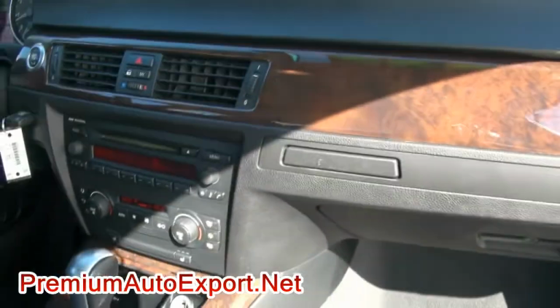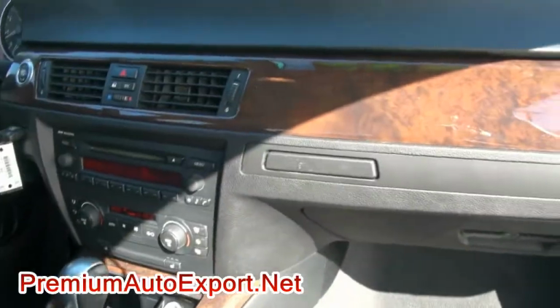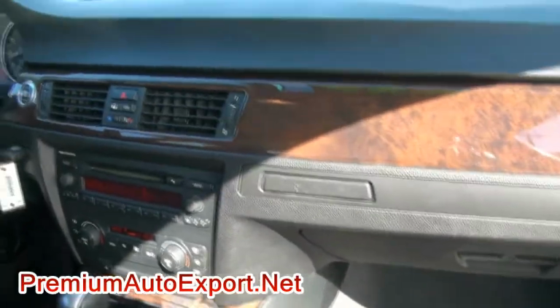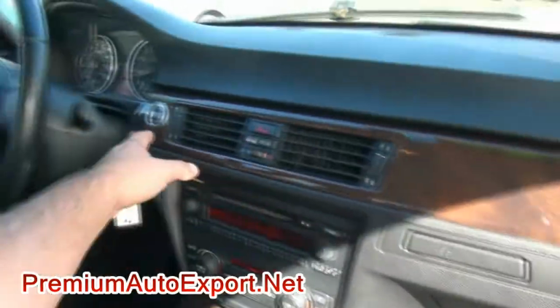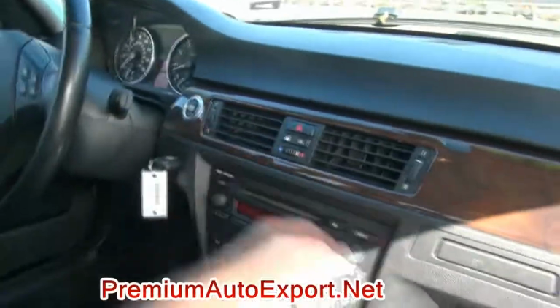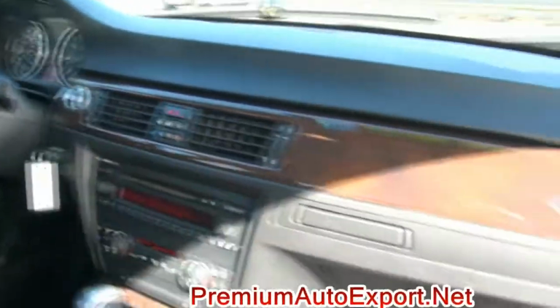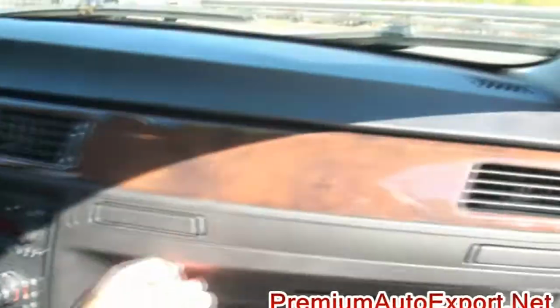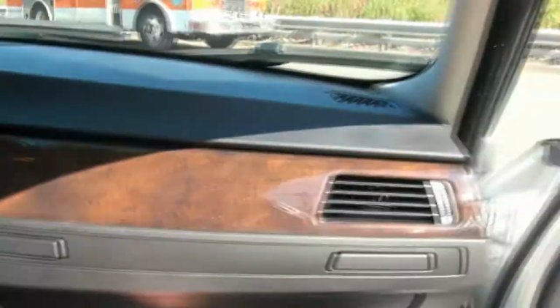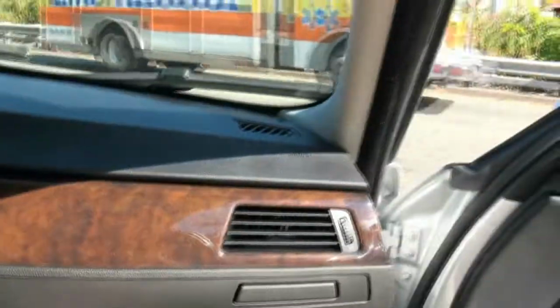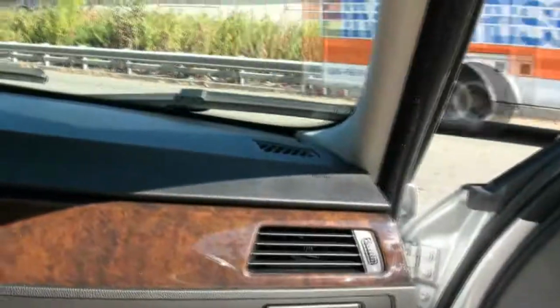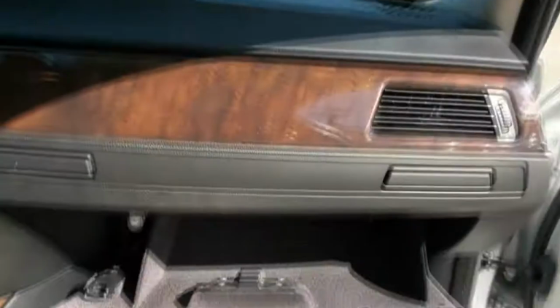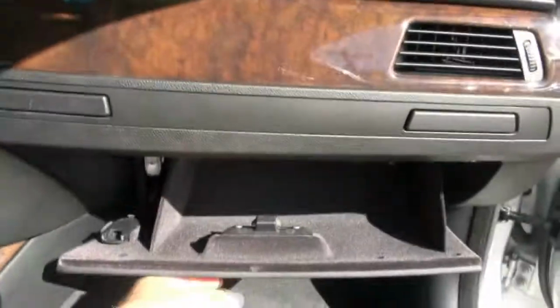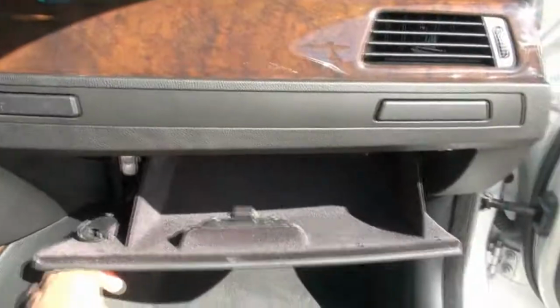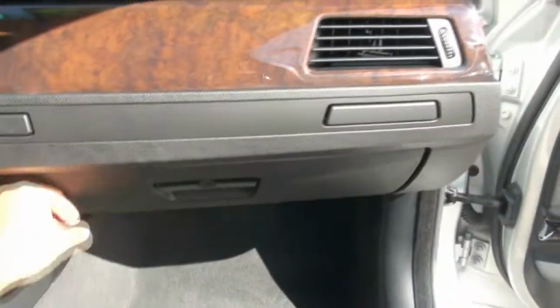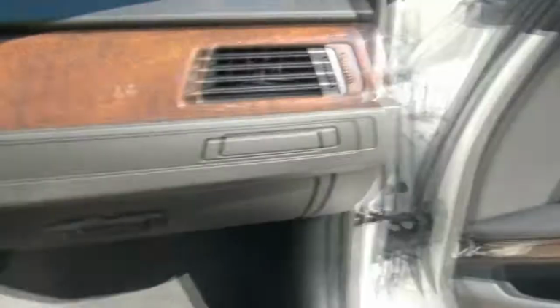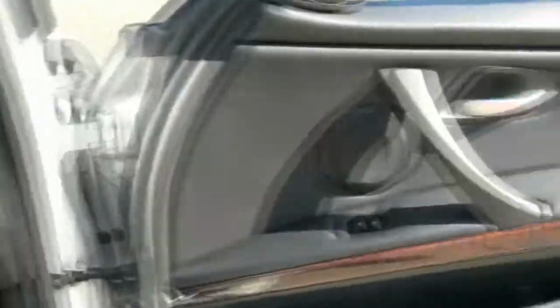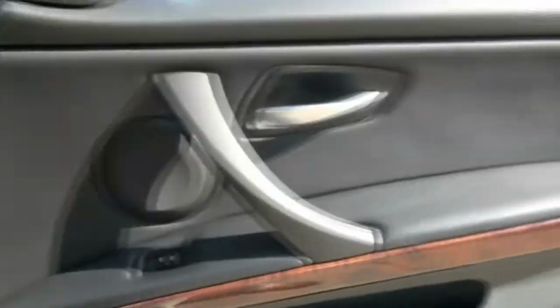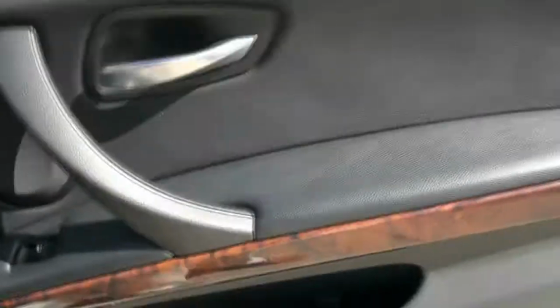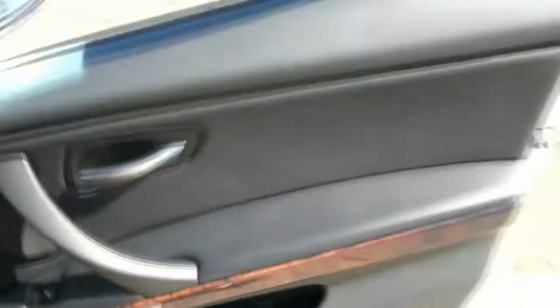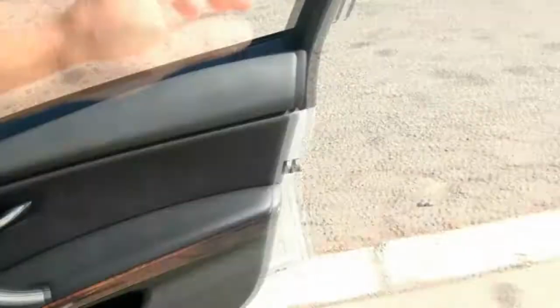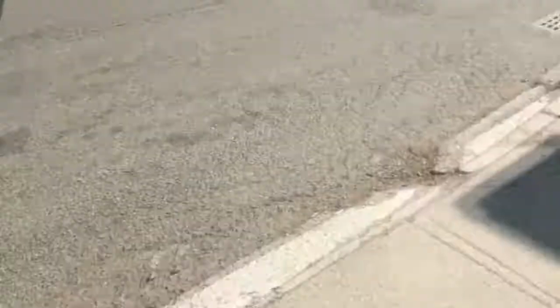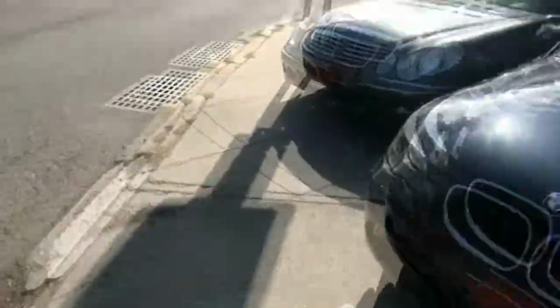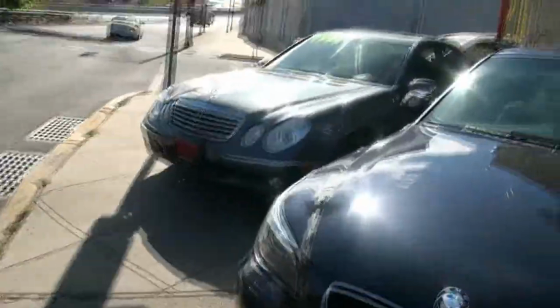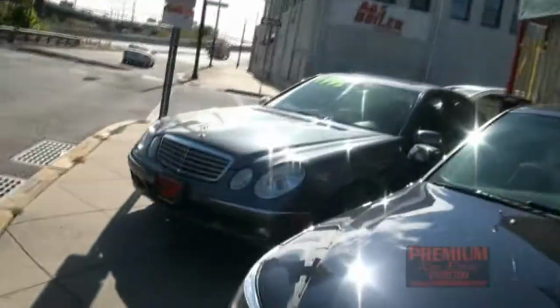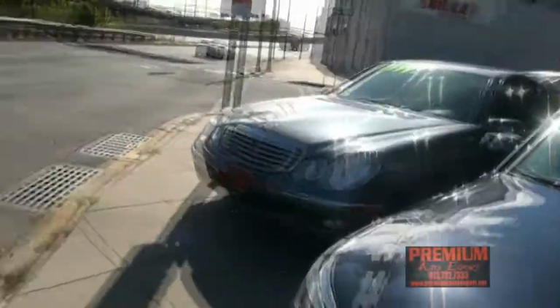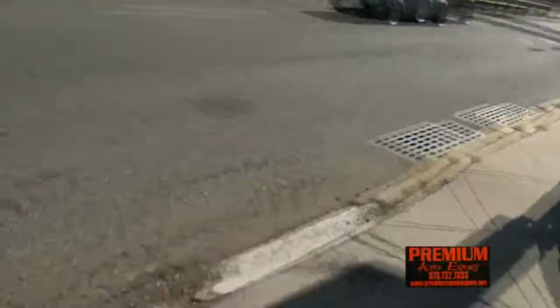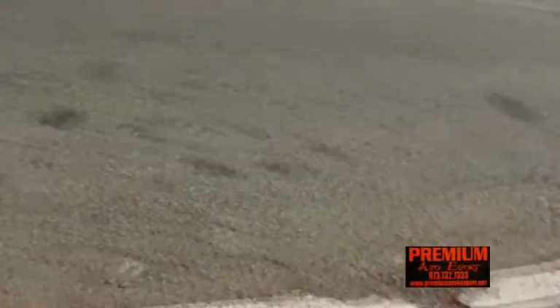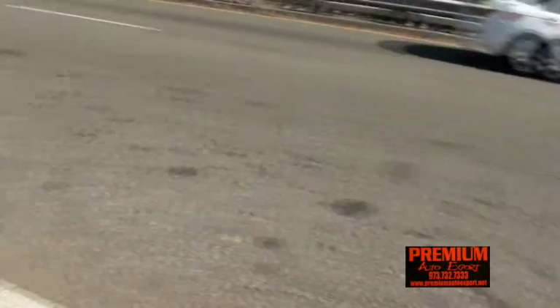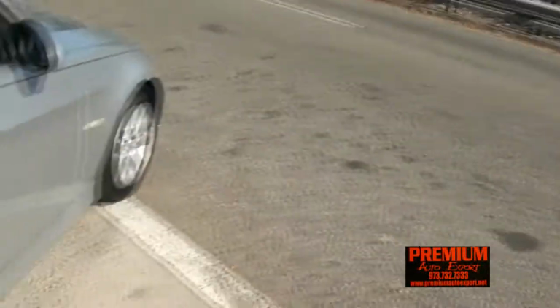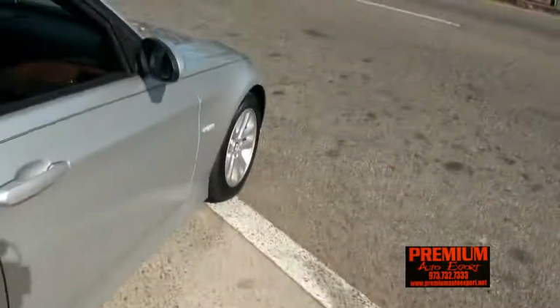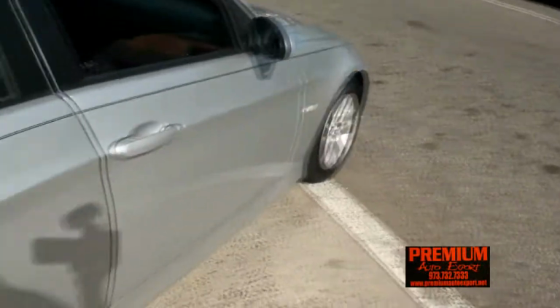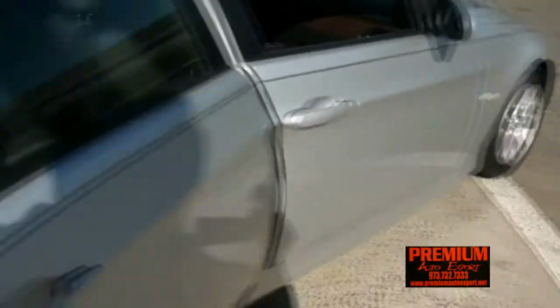Nice cold air conditioning, start button. Hey, looking for German cars? We have quite a nice front line of Germans here.